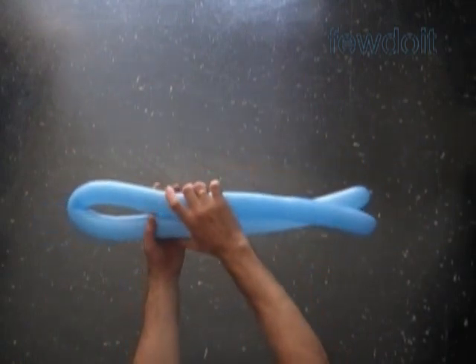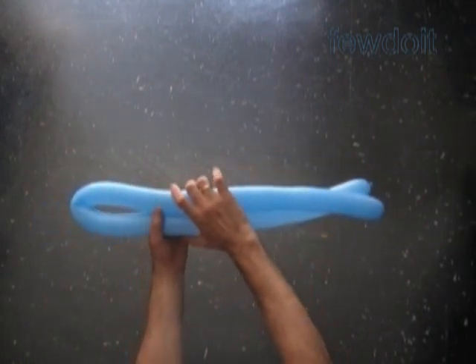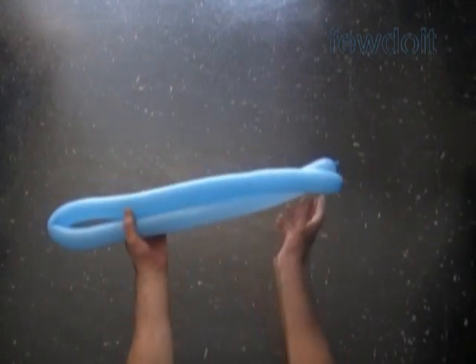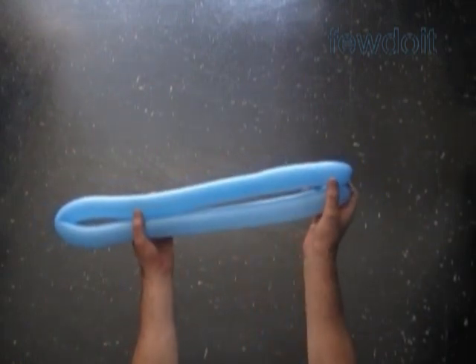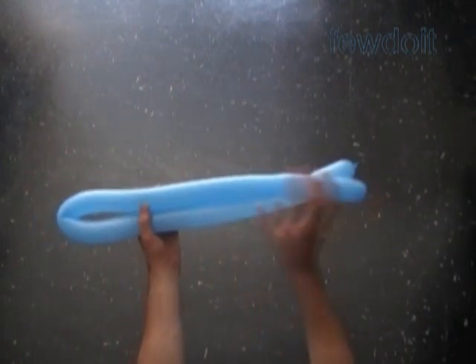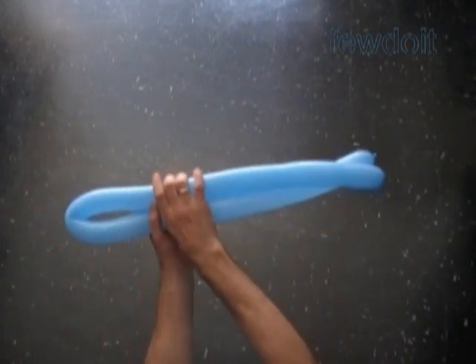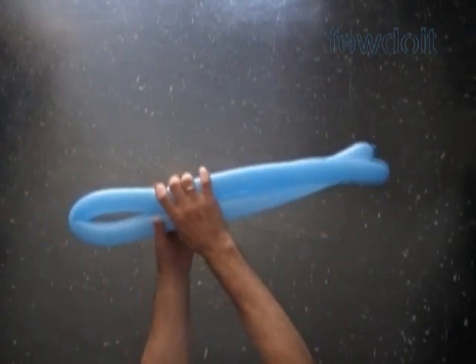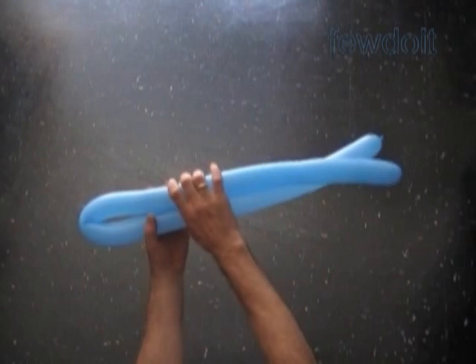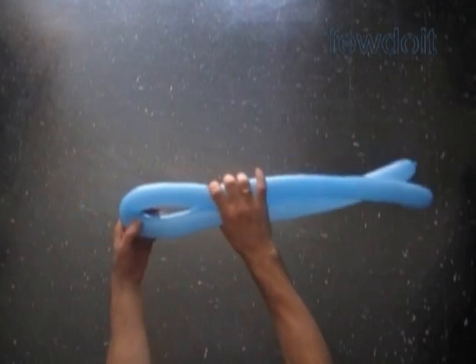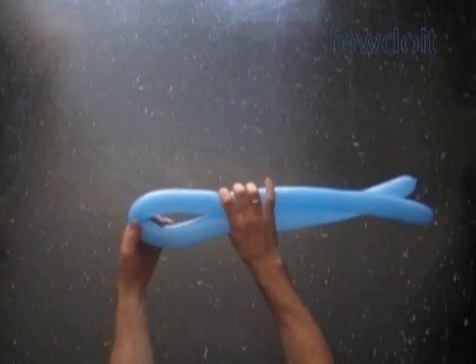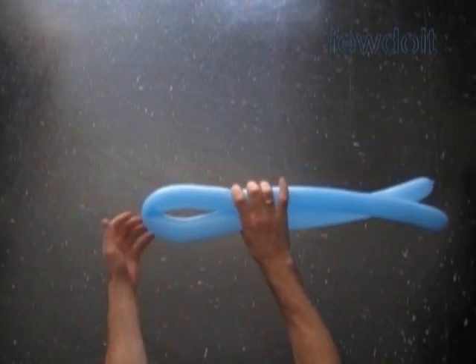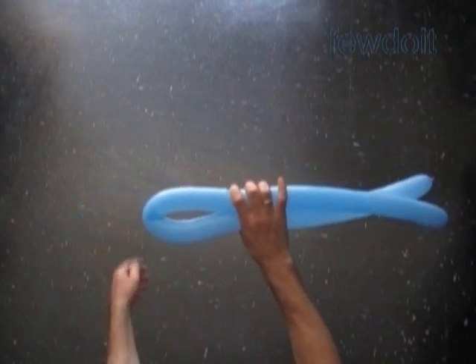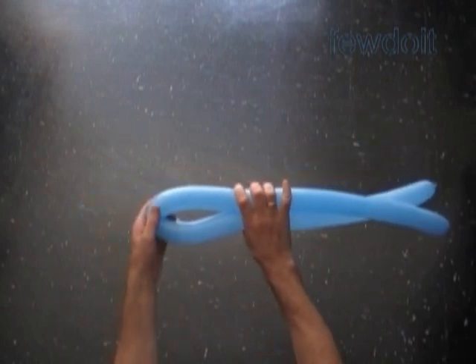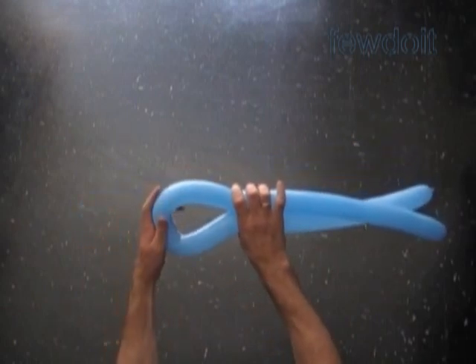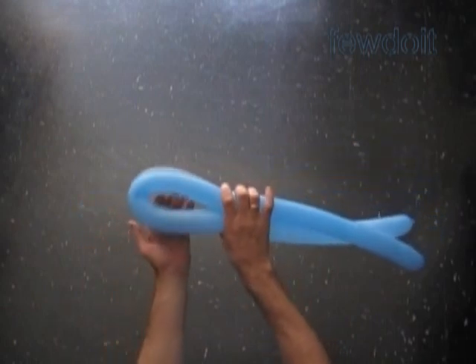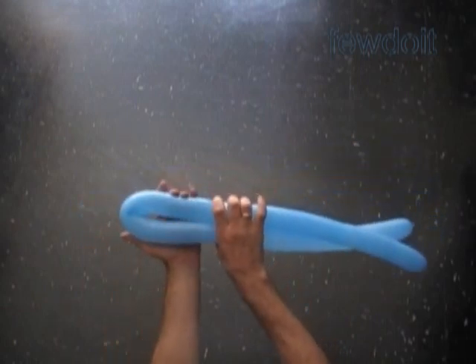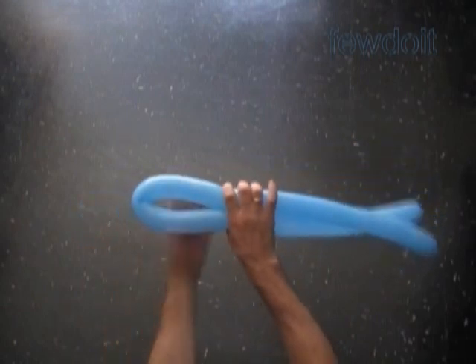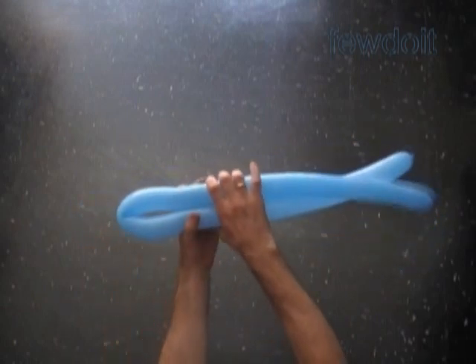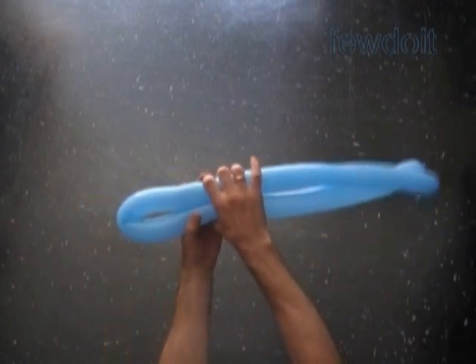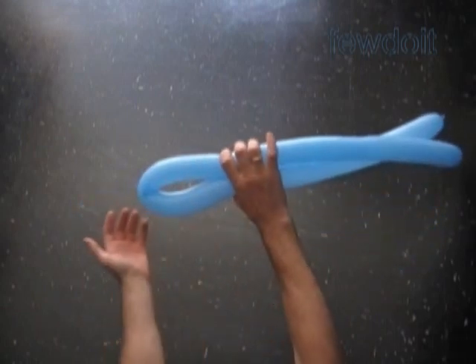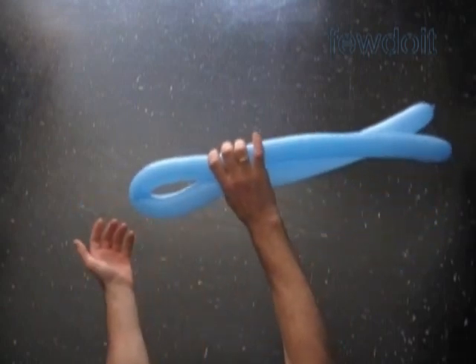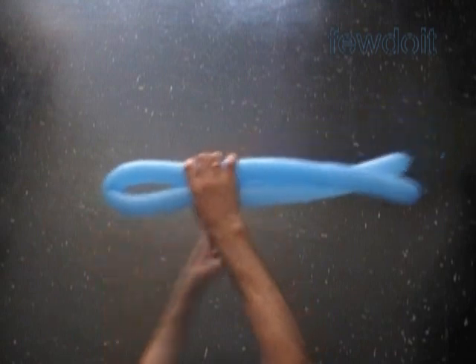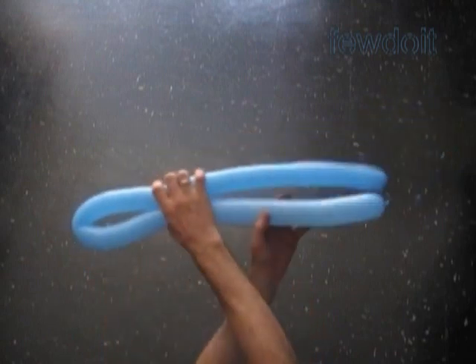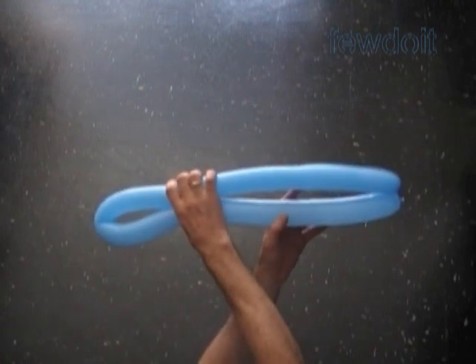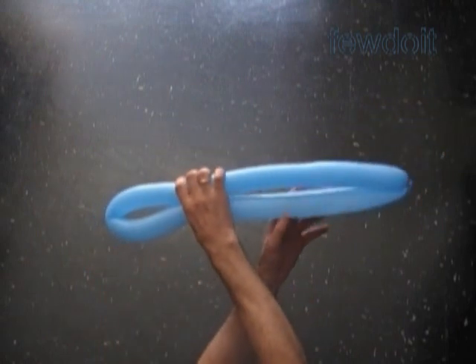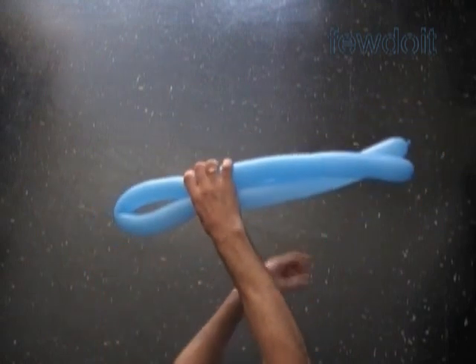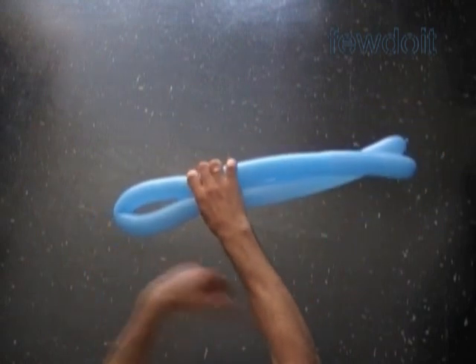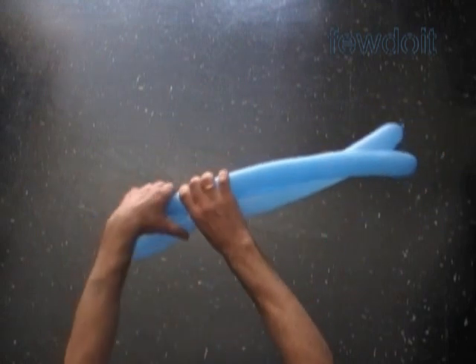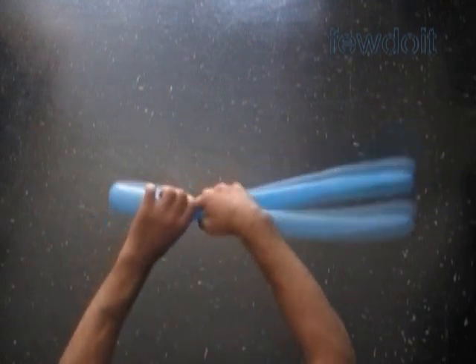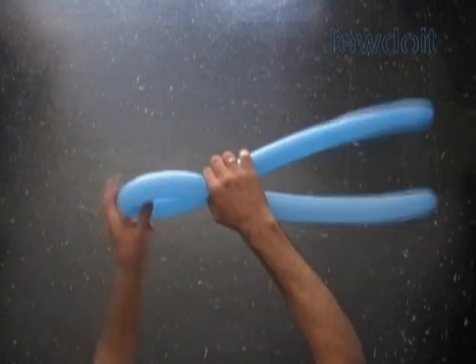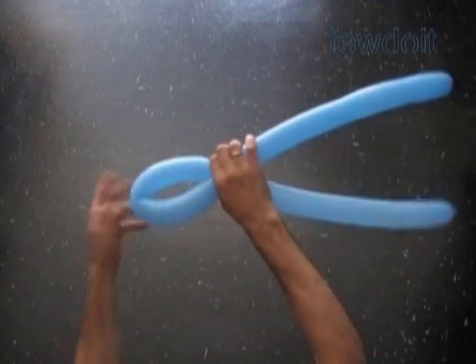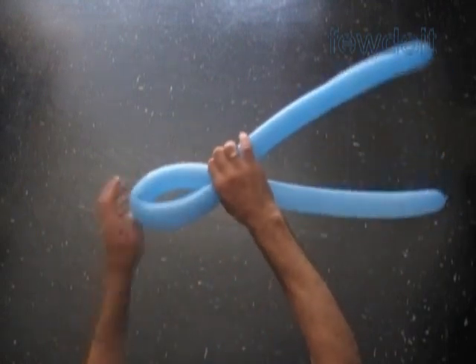At this spot we are going to twist 3 bubbles in one move. Make sure both sides of the balloon are the same length, and now we twist 3 bubbles in one move.